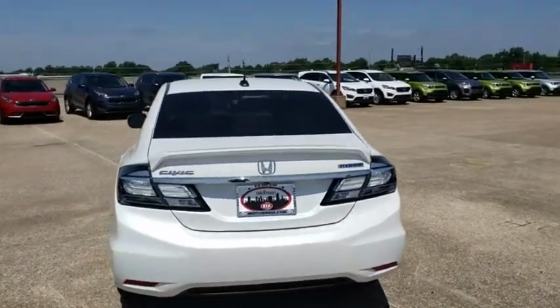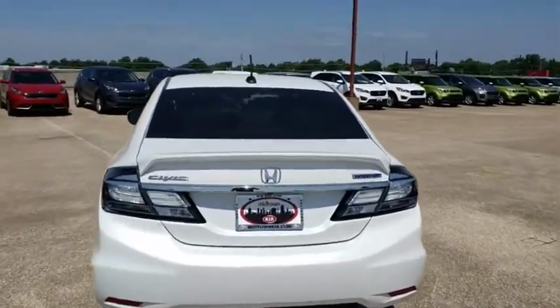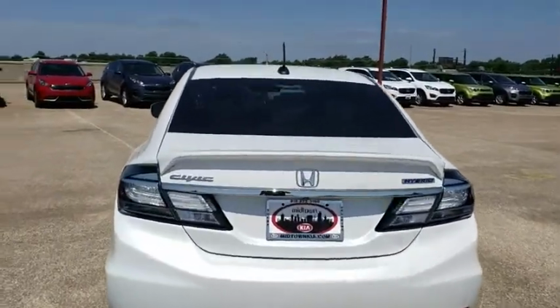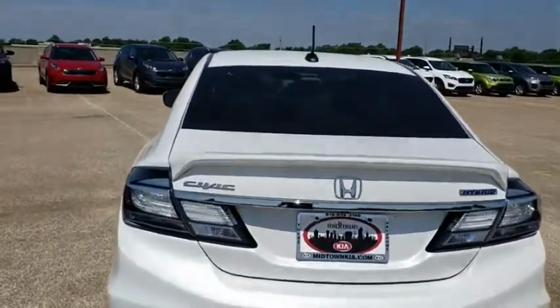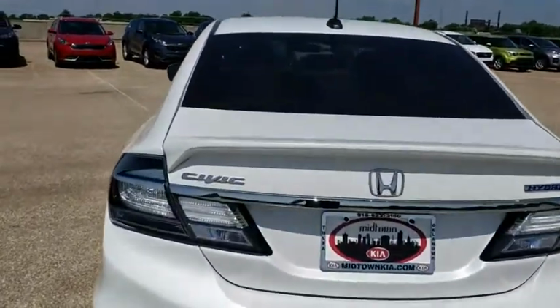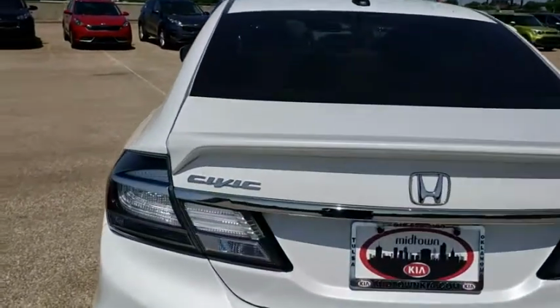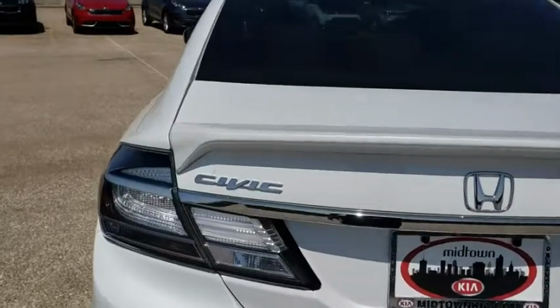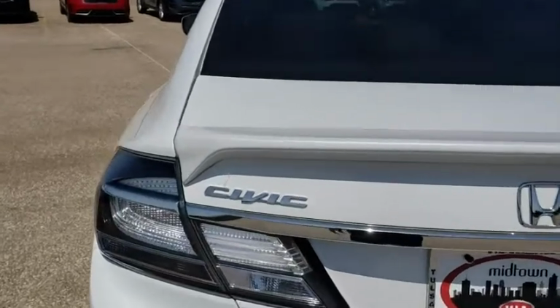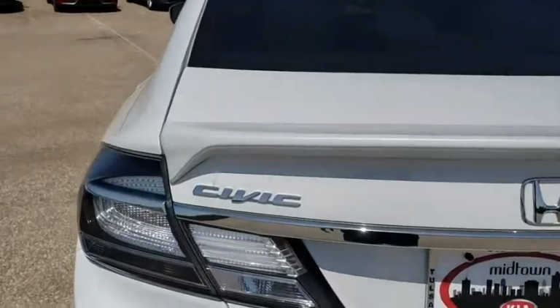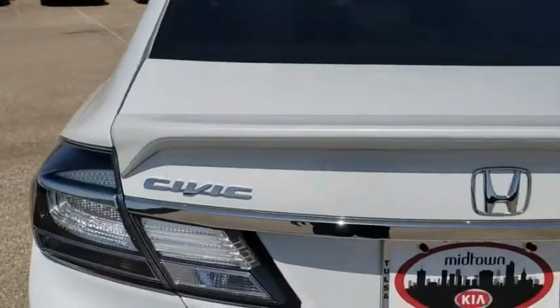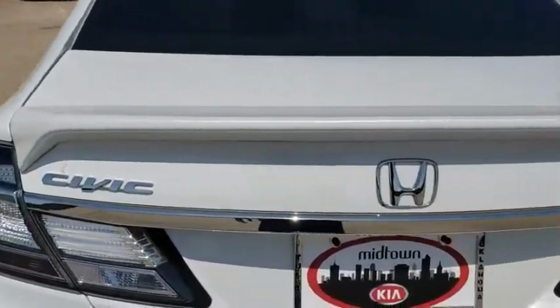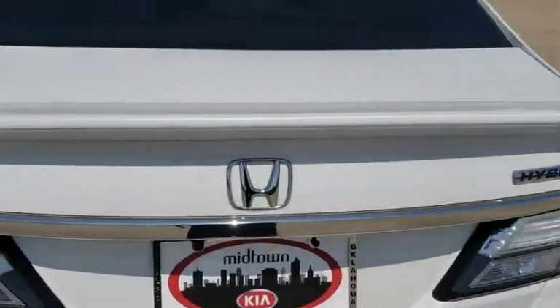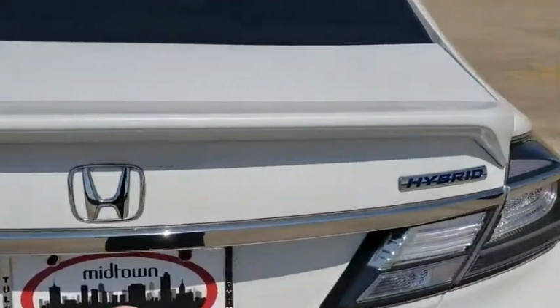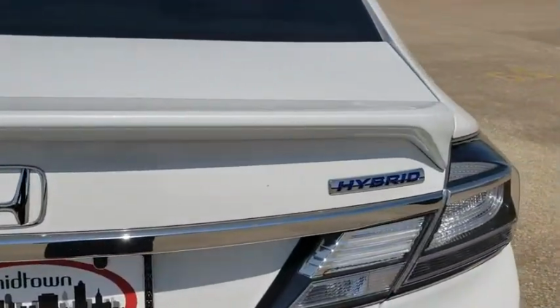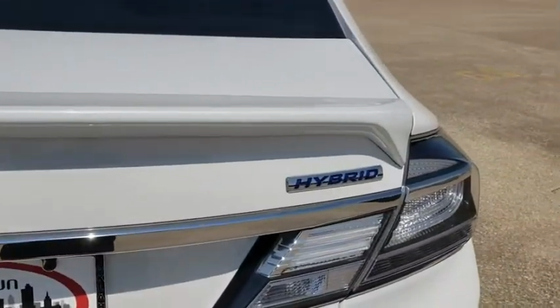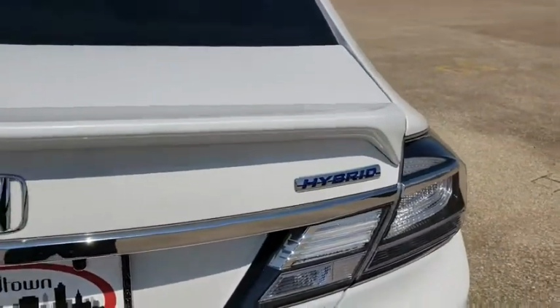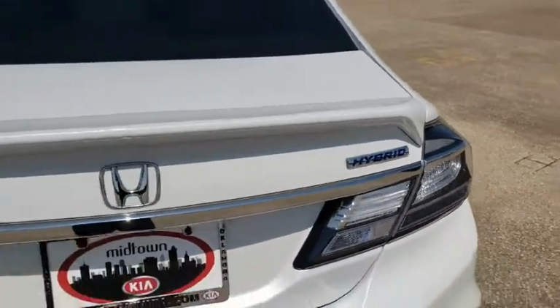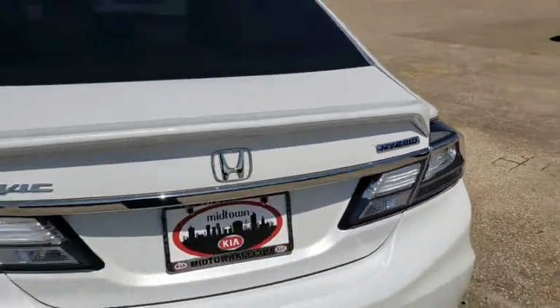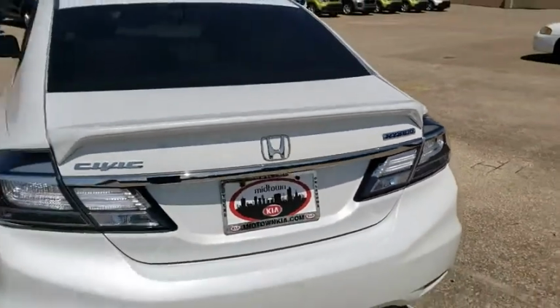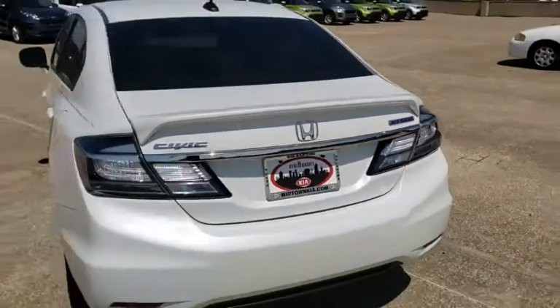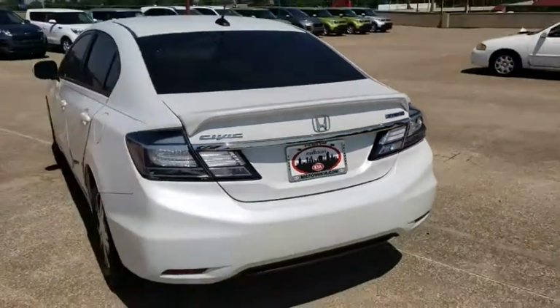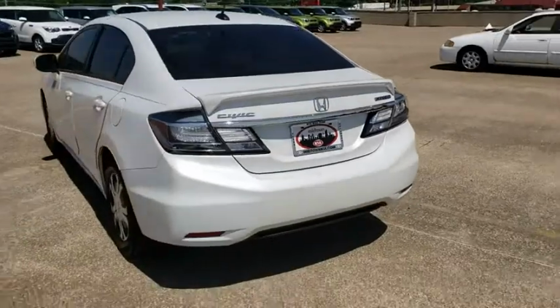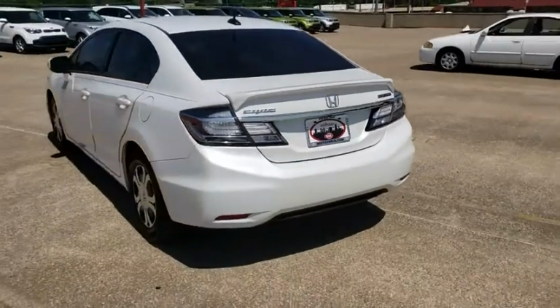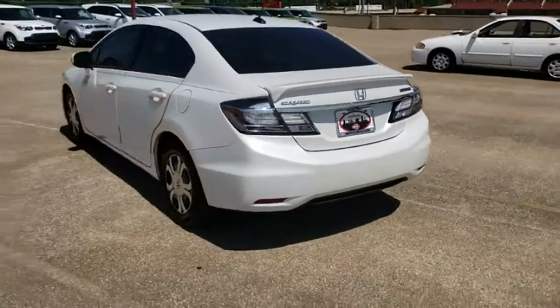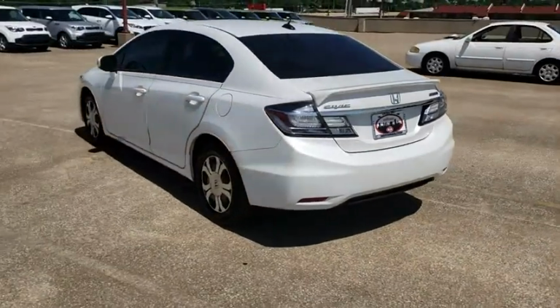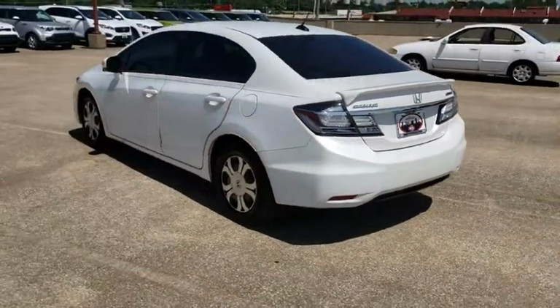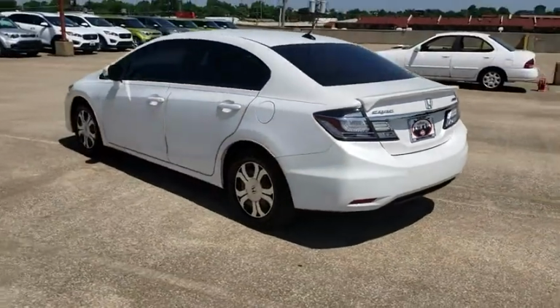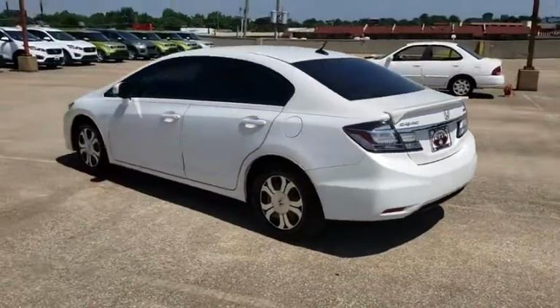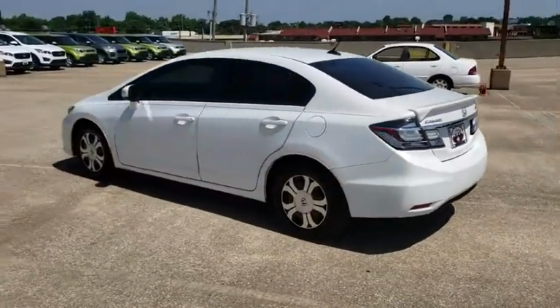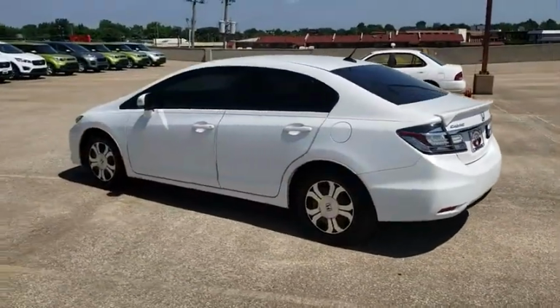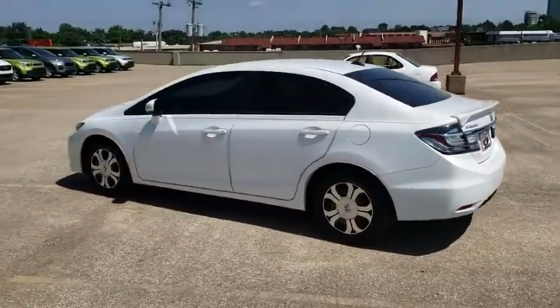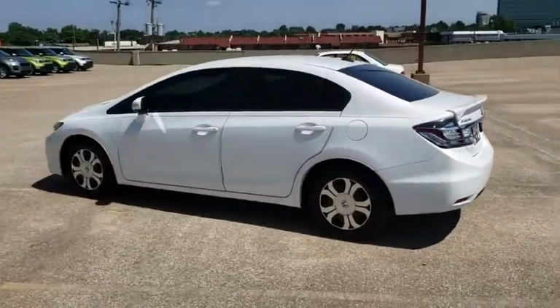Trip computer, brake assist, remote keyless entry, tachometer, panic alarm, tilt steering wheel, front reading lamp, cloth seat trim, front bucket seat, driver vanity mirror.